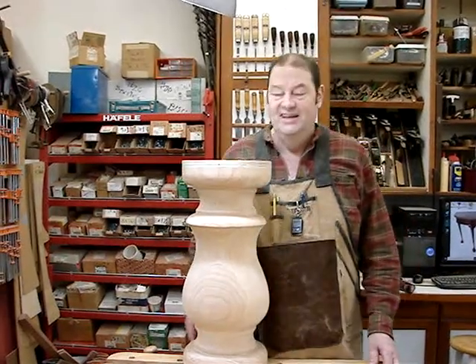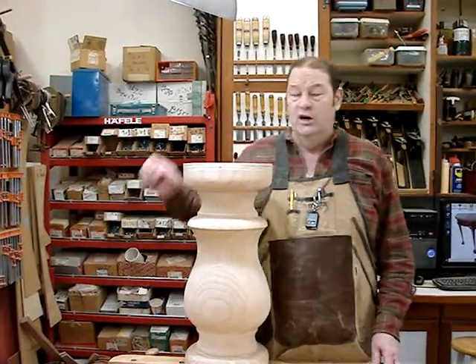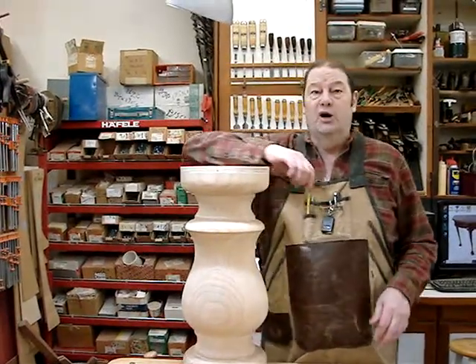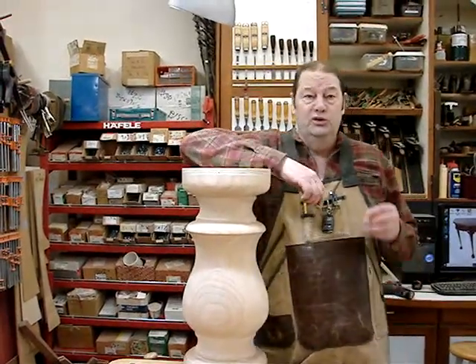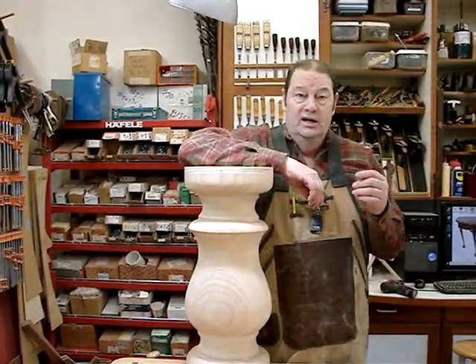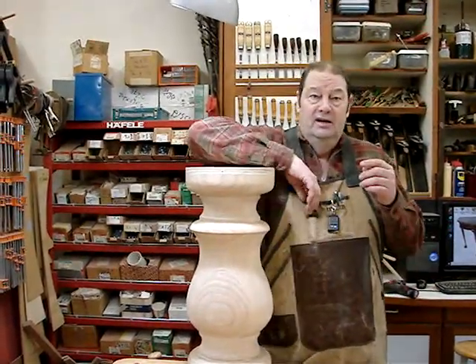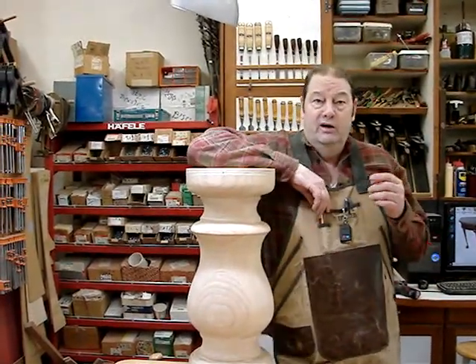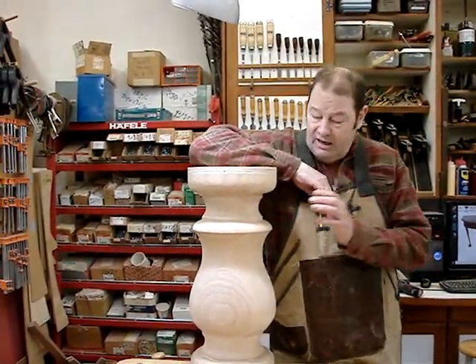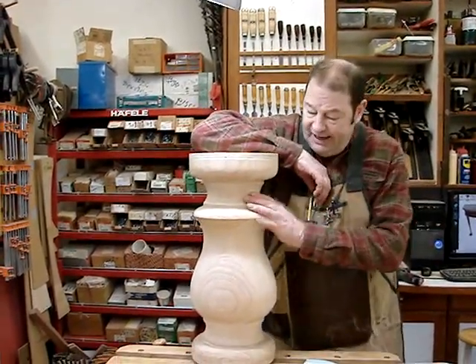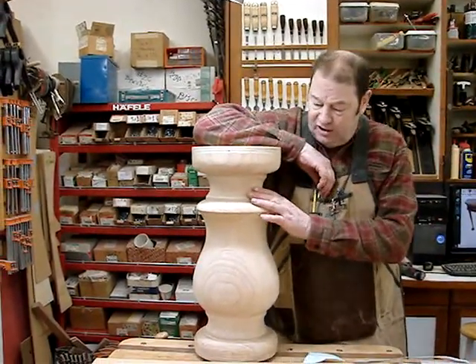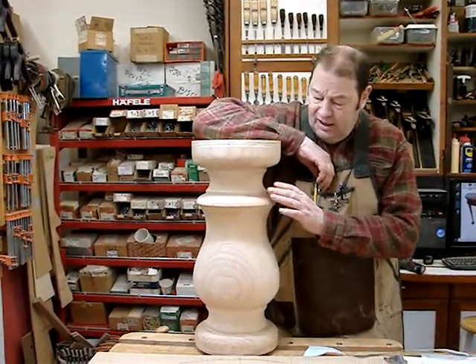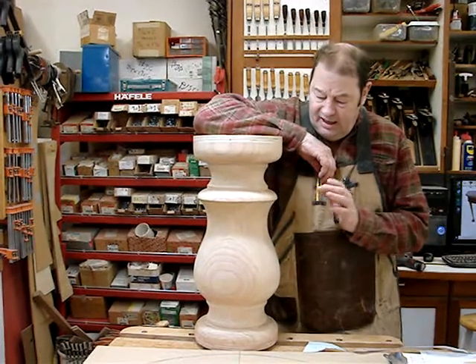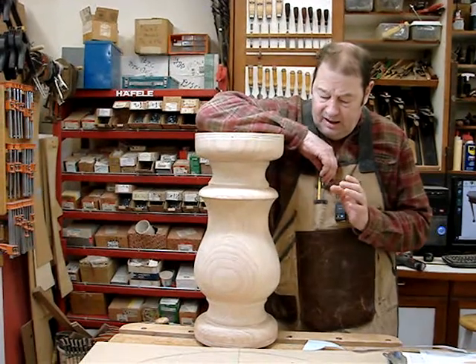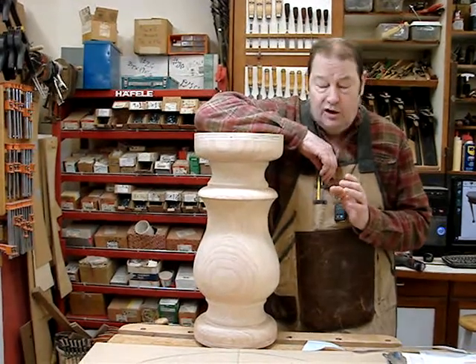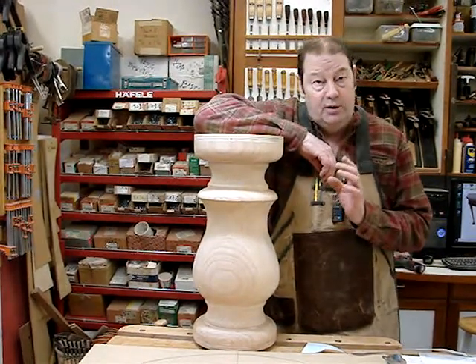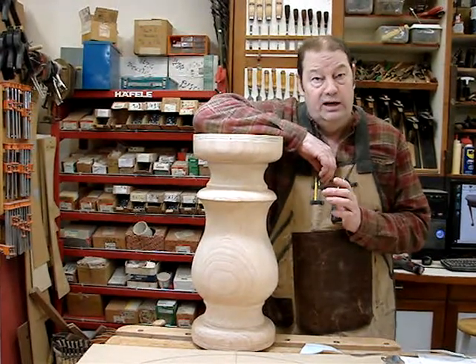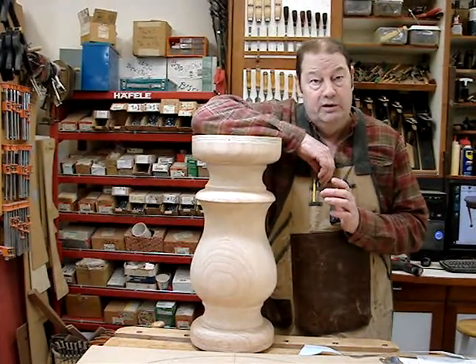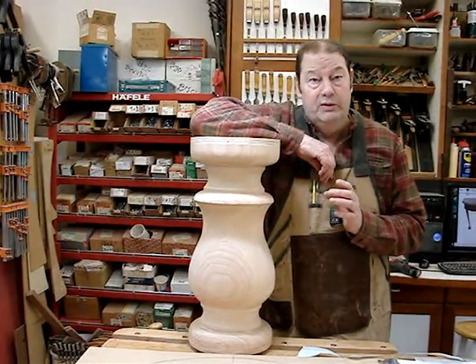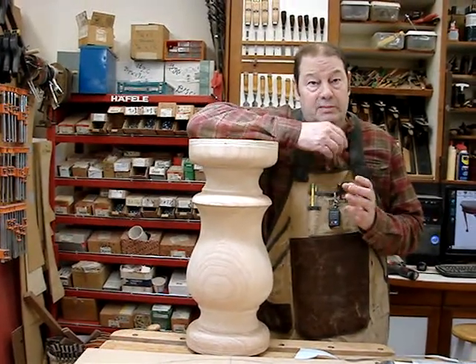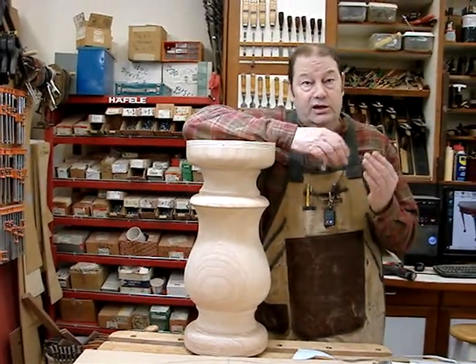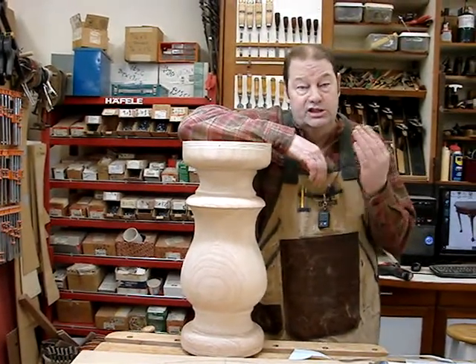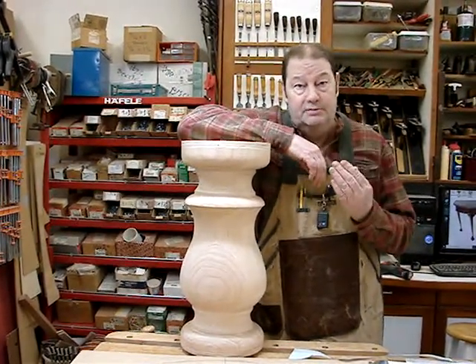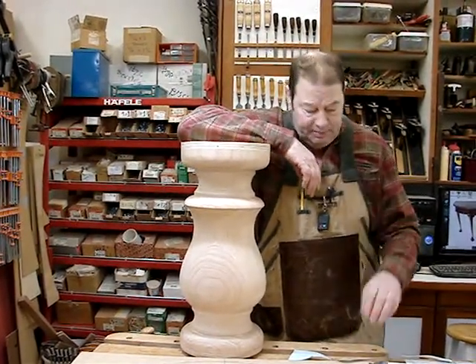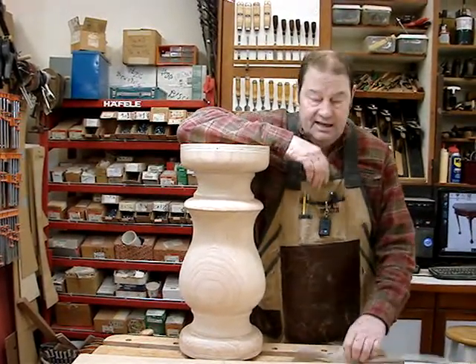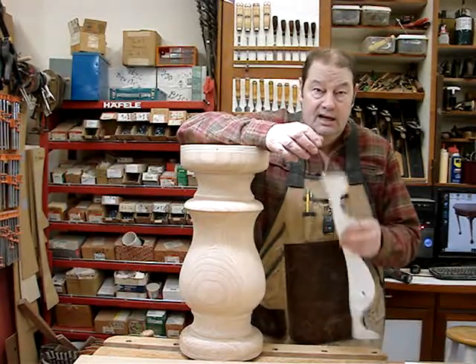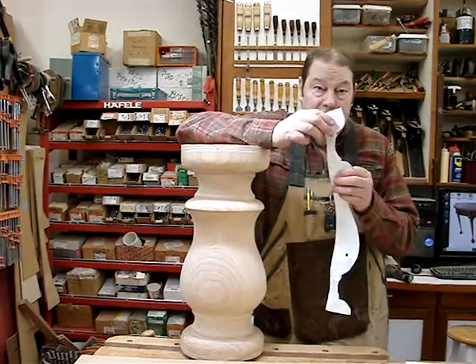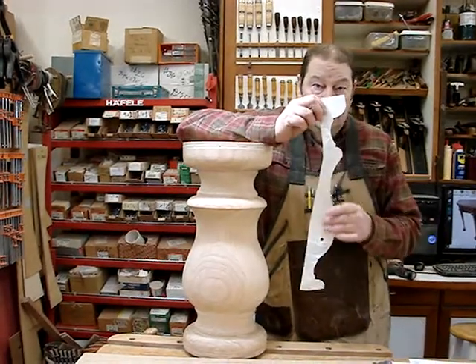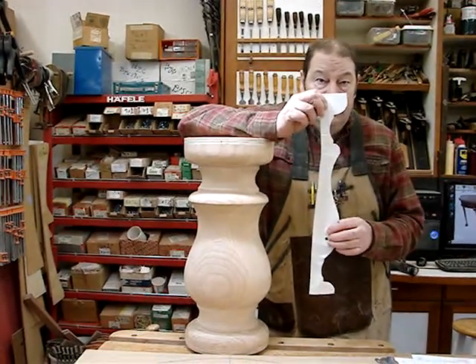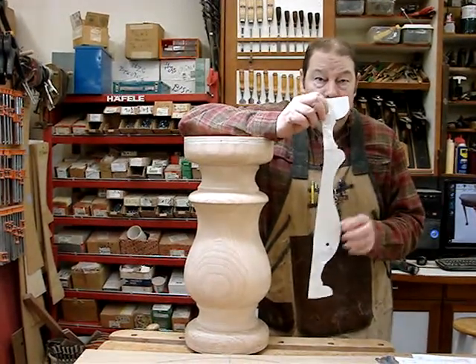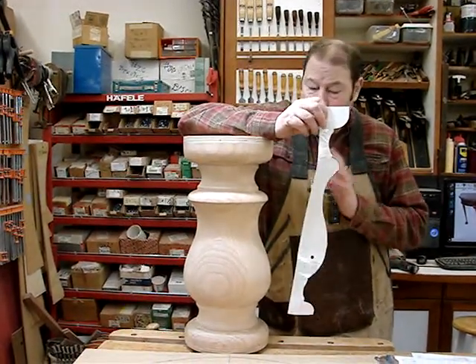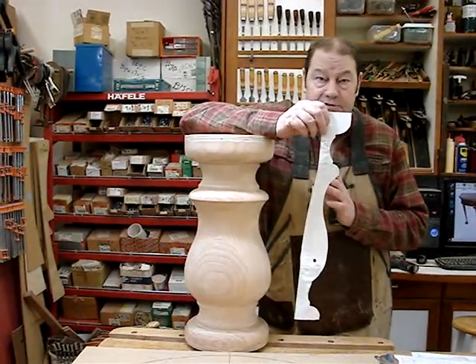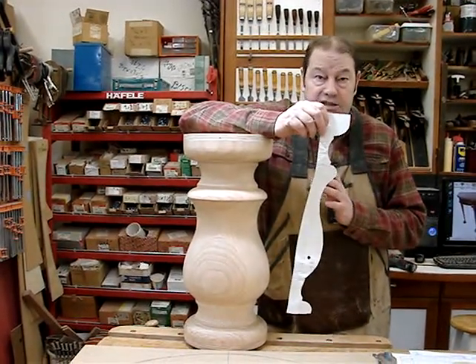Hi, welcome to part two of our table pedestal video. In part one, we talked about how we use the SketchUp template to make things easier, and we chunked off some of the work.